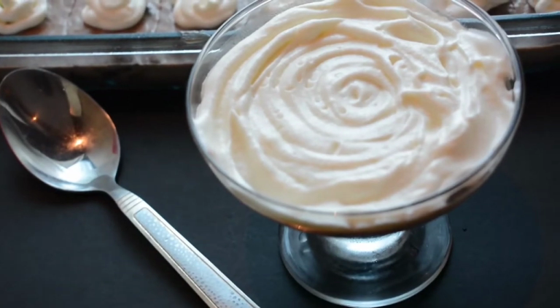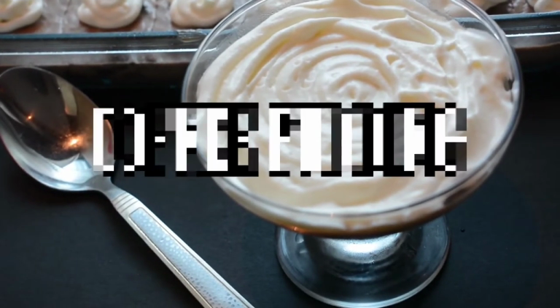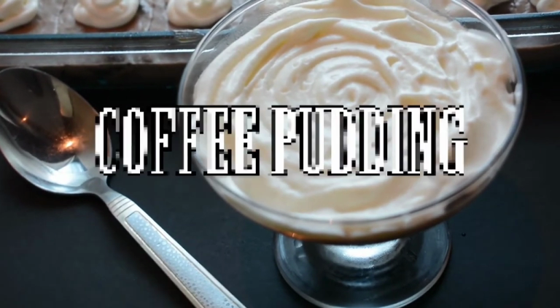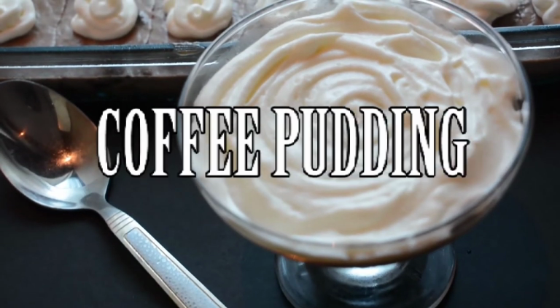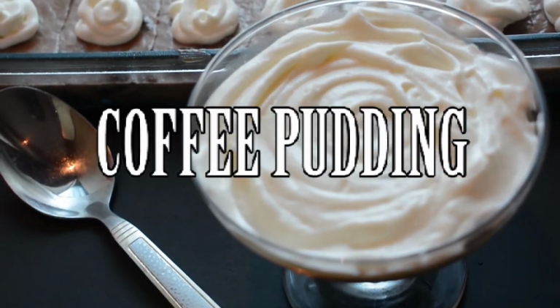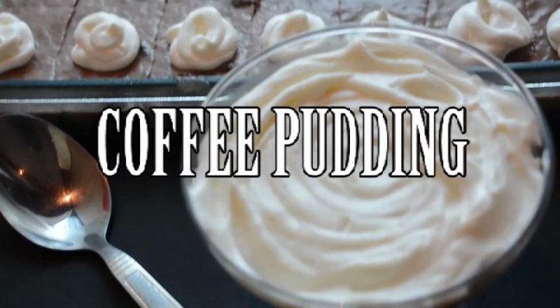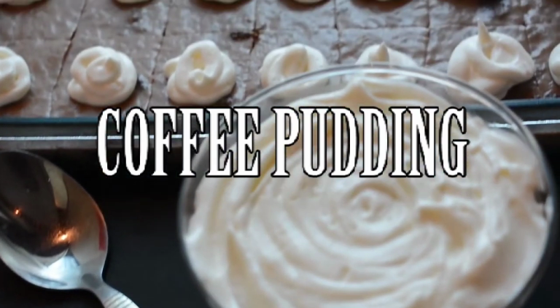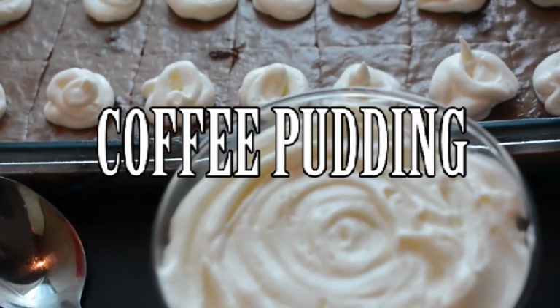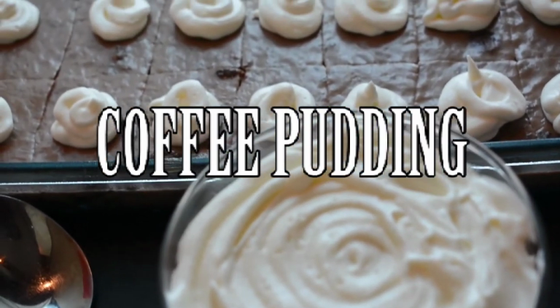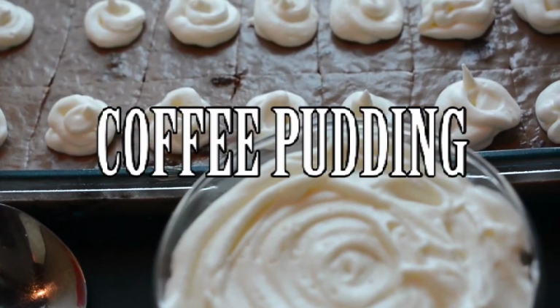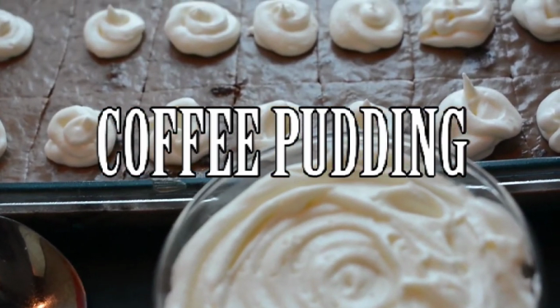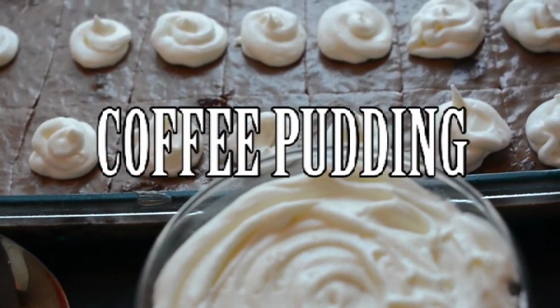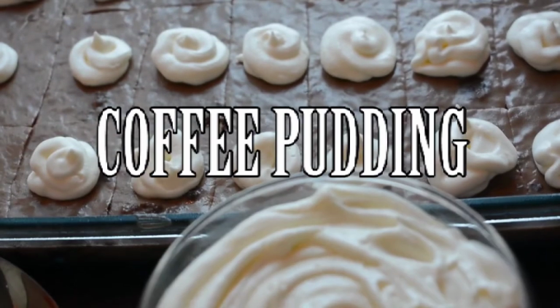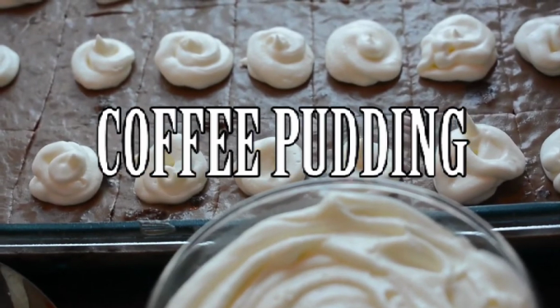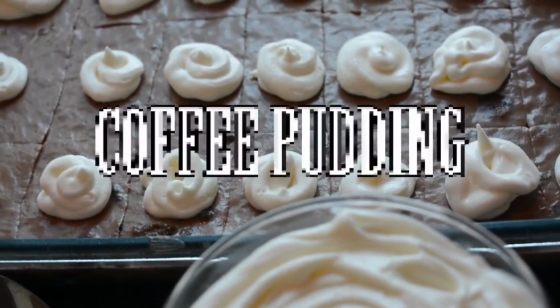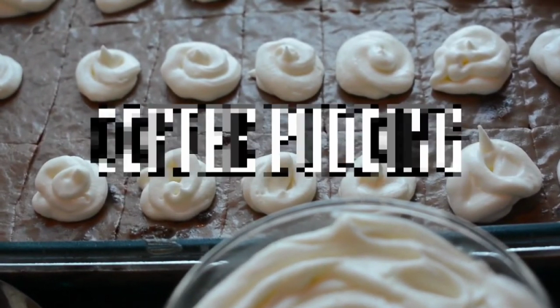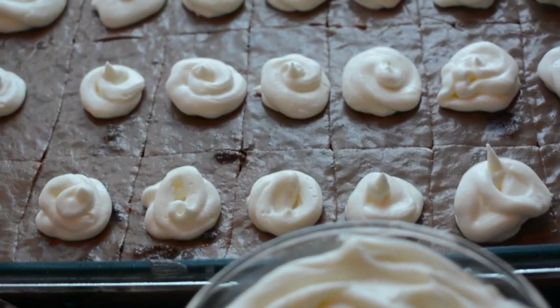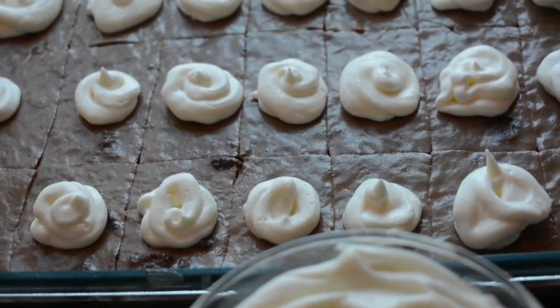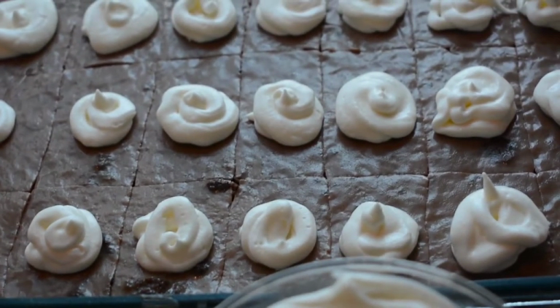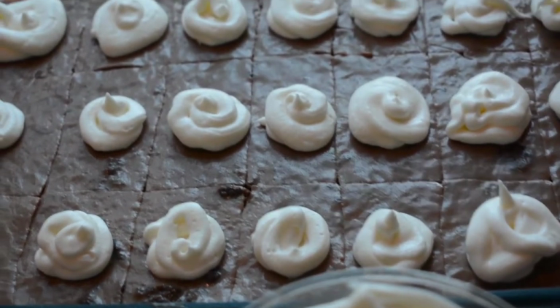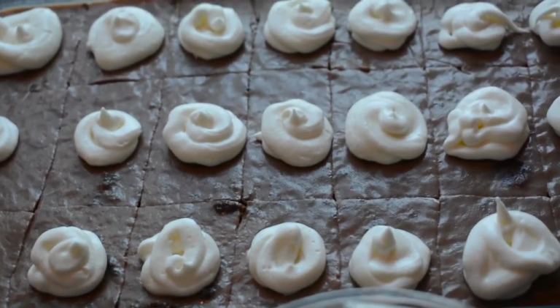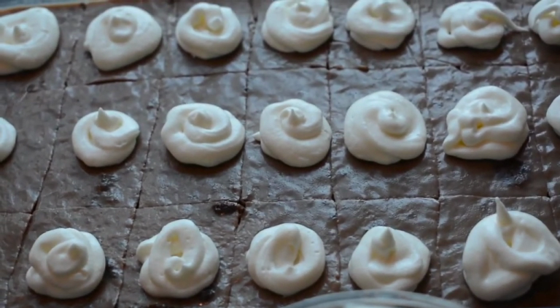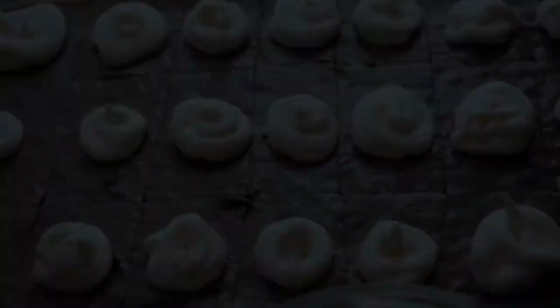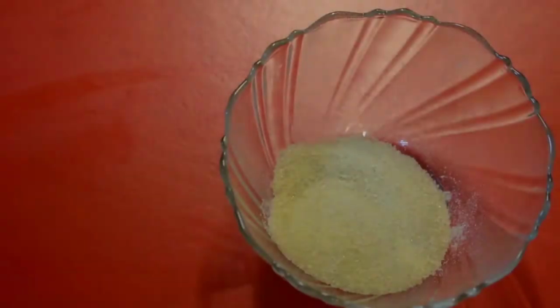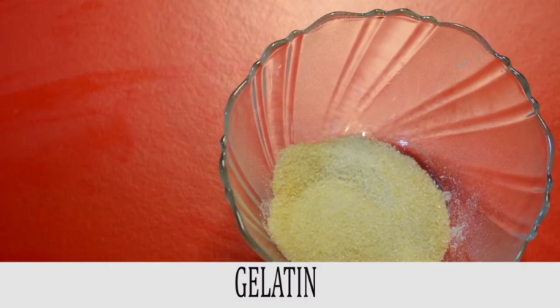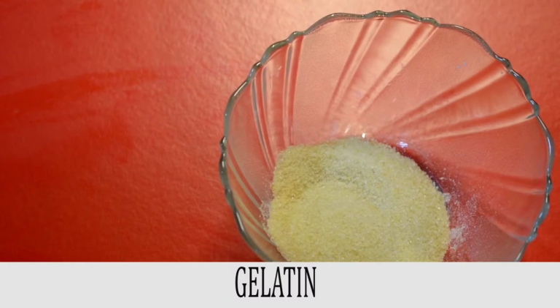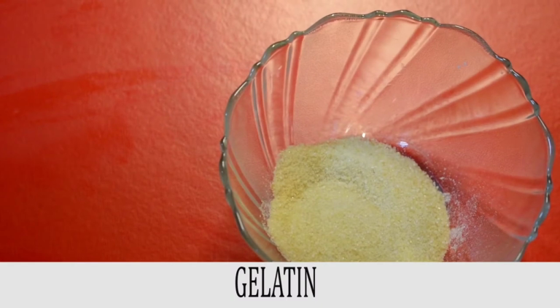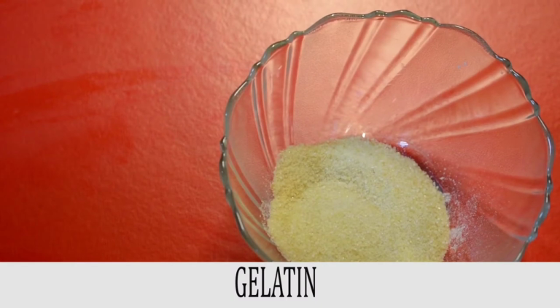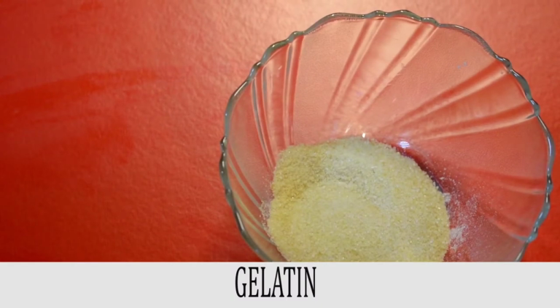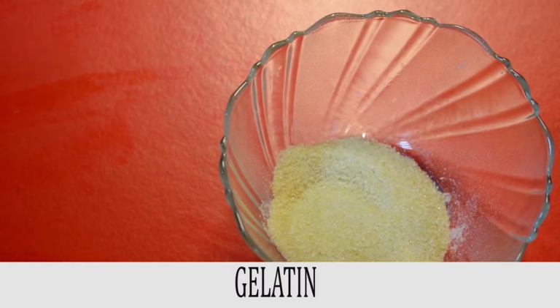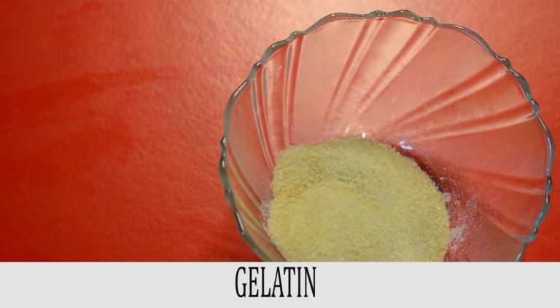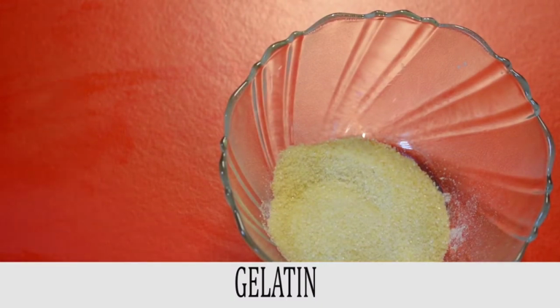This coffee pudding is so creamy and sweet — coffee fans will love it! It makes a perfect dessert made in 20 minutes. The base is a cake layer topped with vanilla-flavored whipping cream, and it's perfect for any family gatherings.